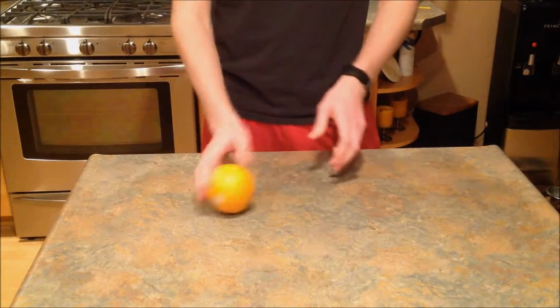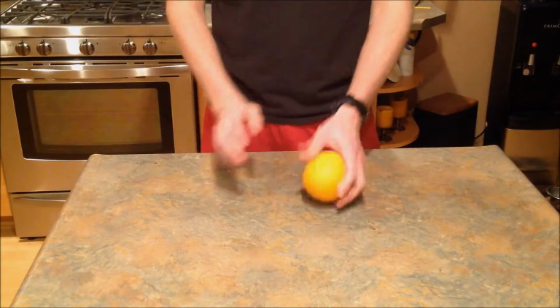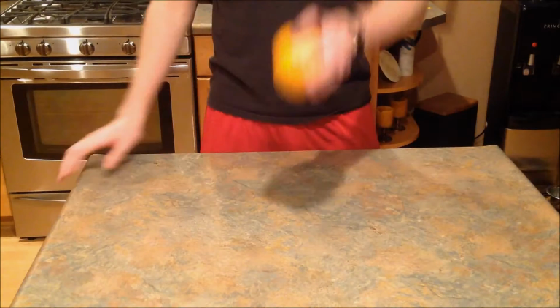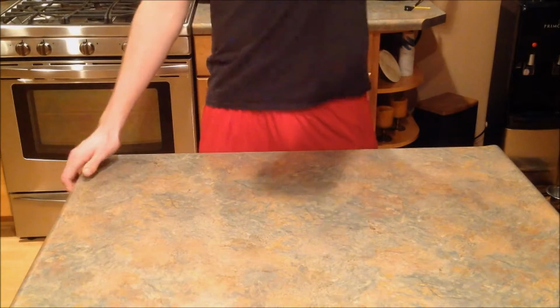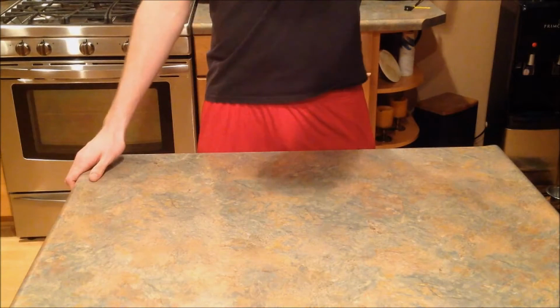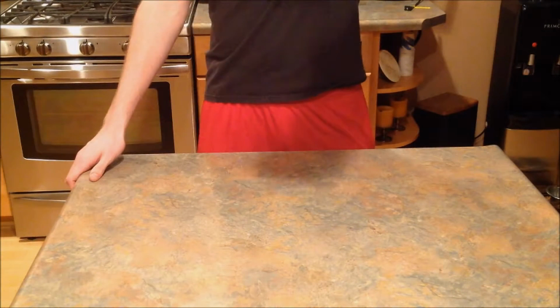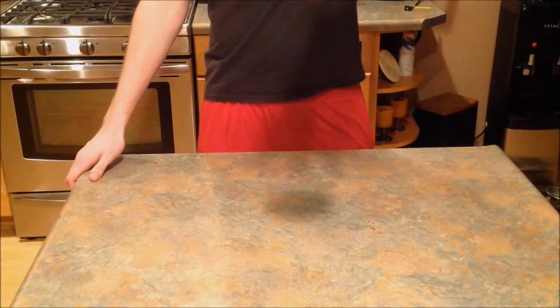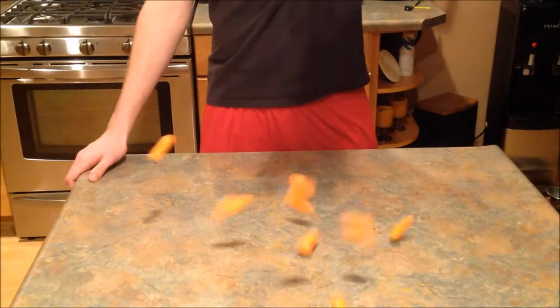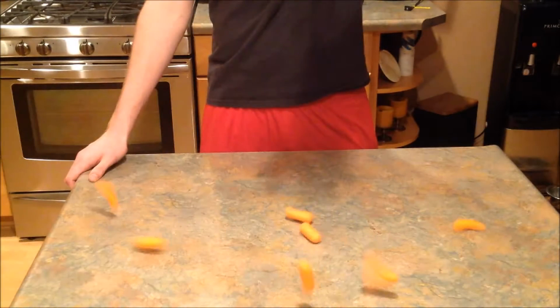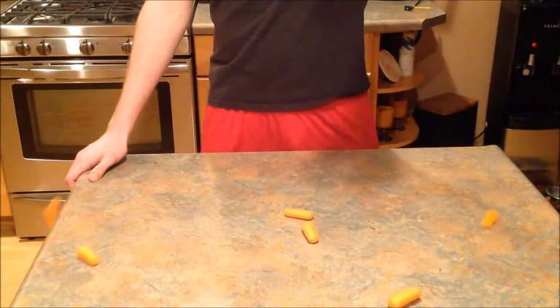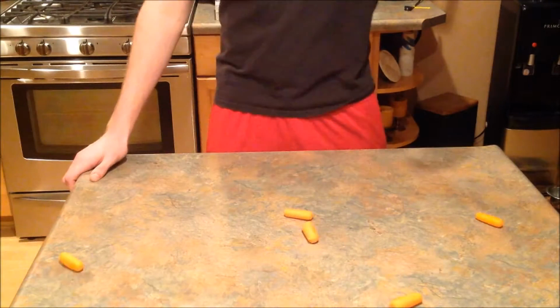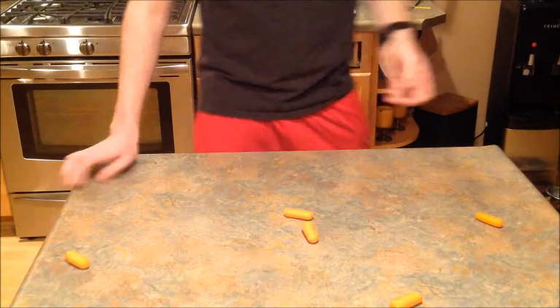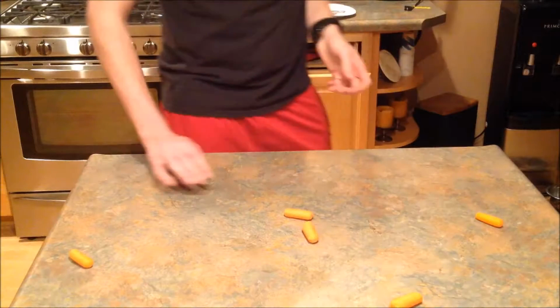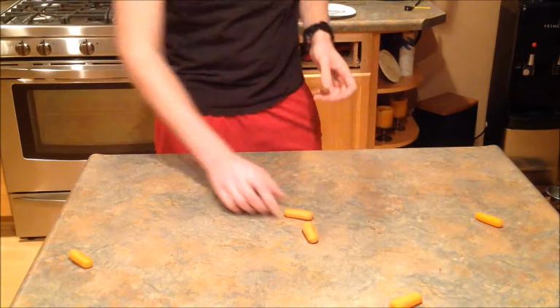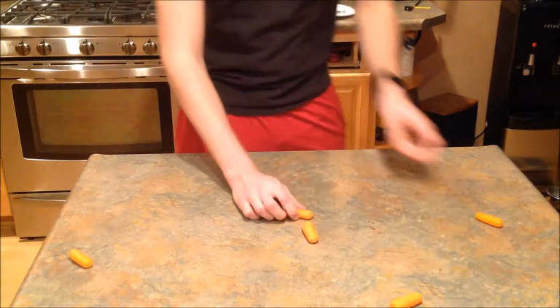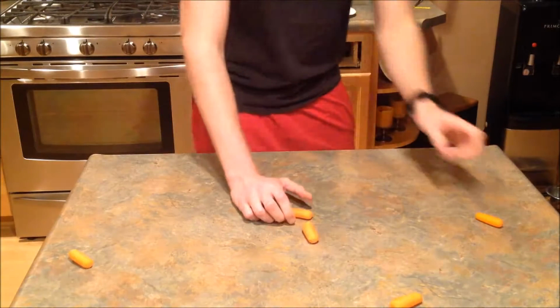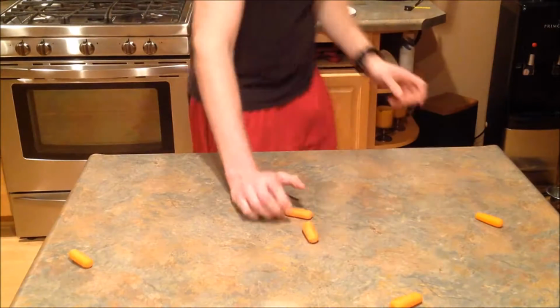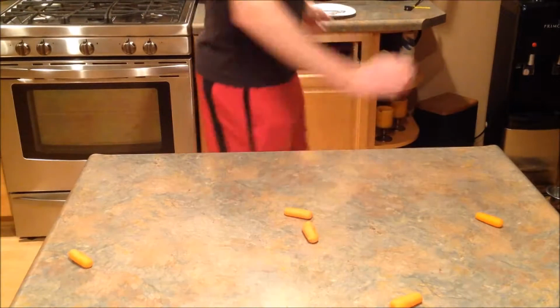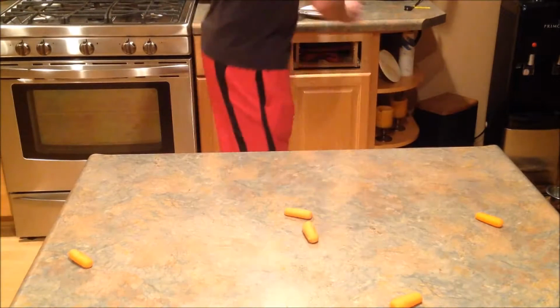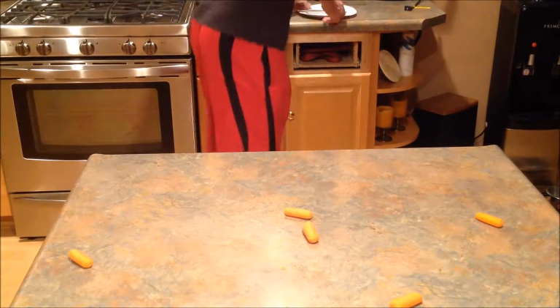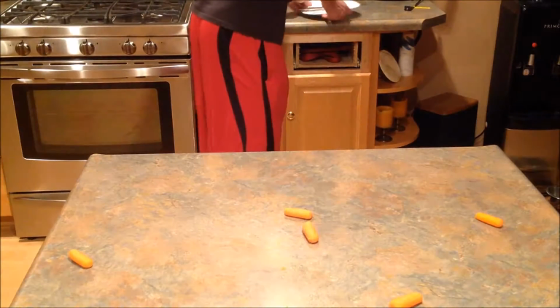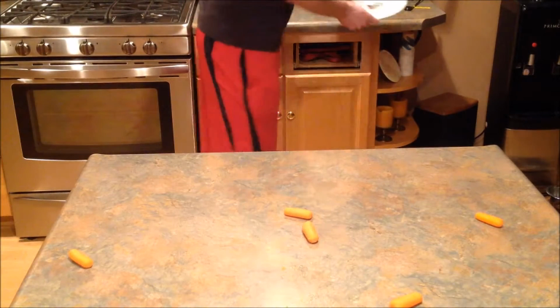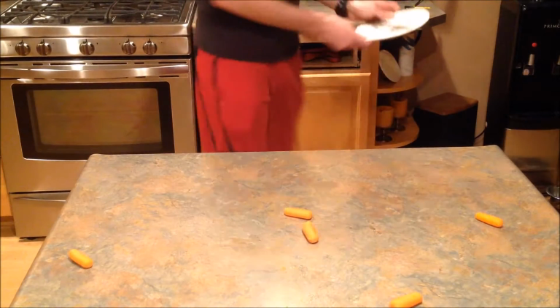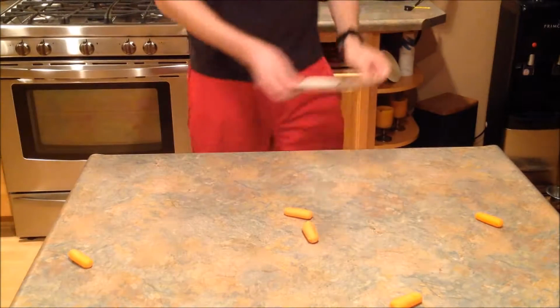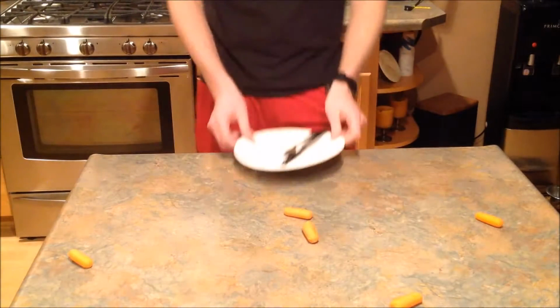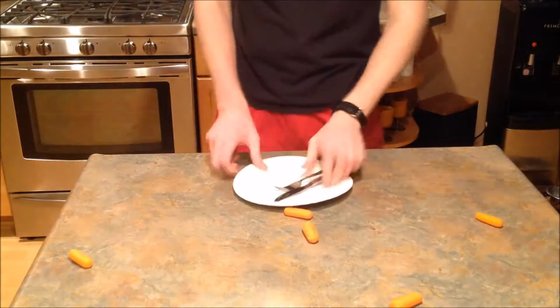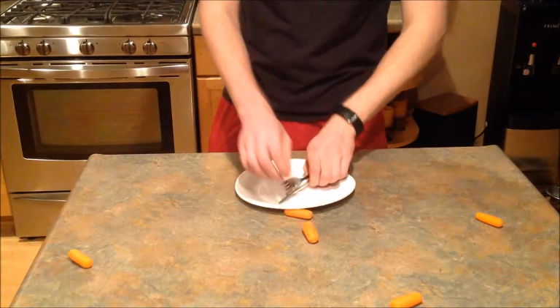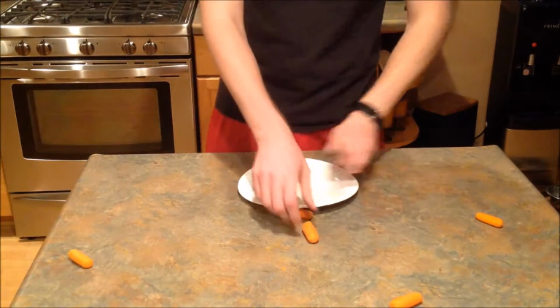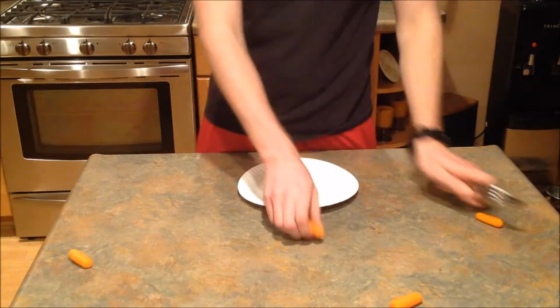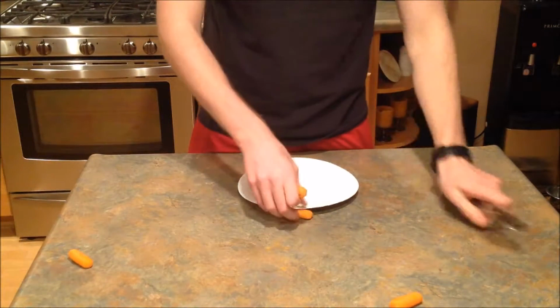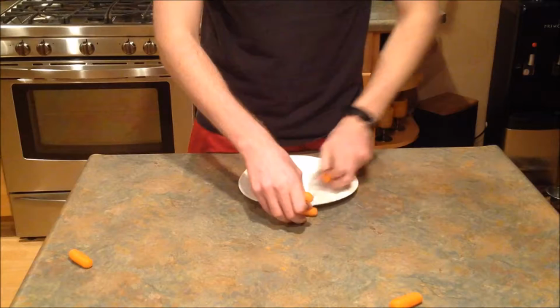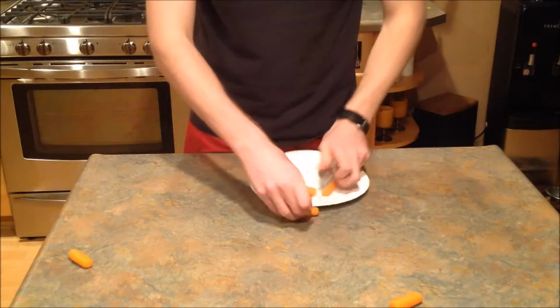All you do is you take it, you drop it, and now all you do is enjoy it. So grab your plate, set it up next for your guests, and dig in.